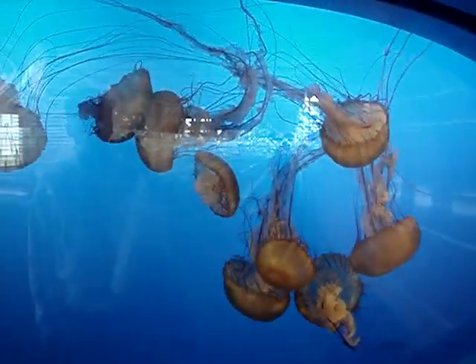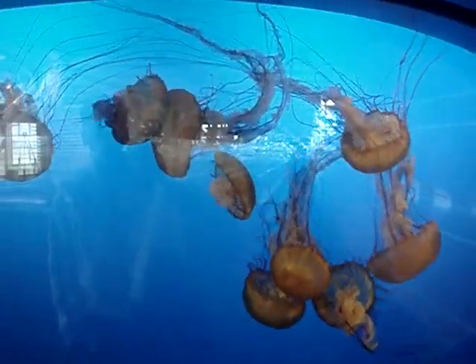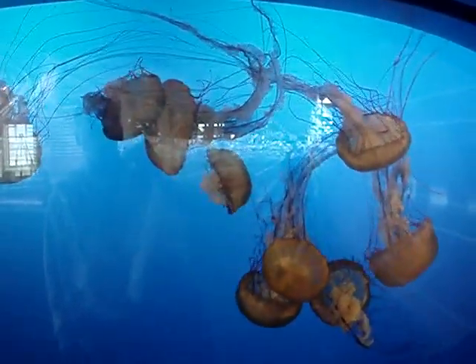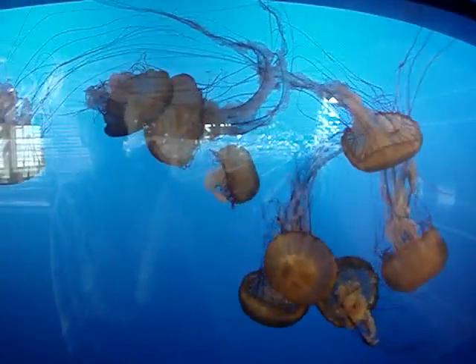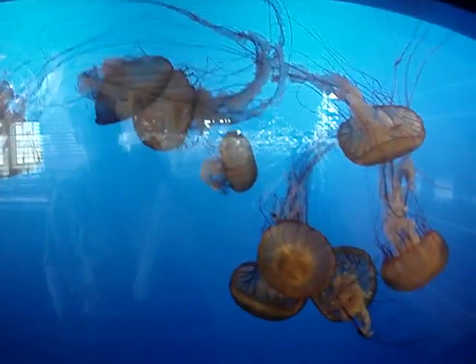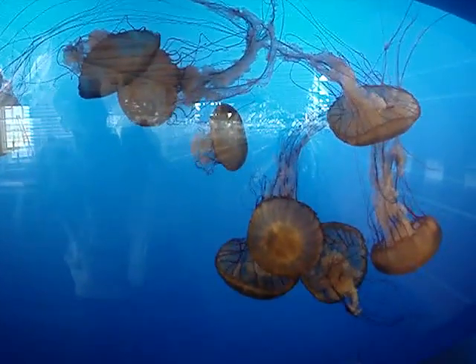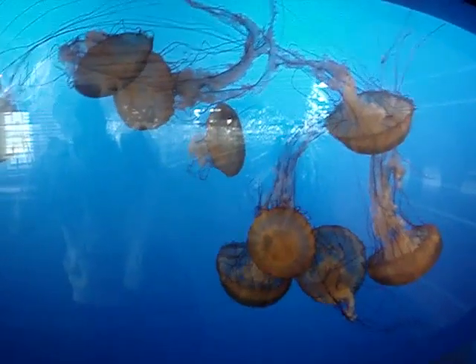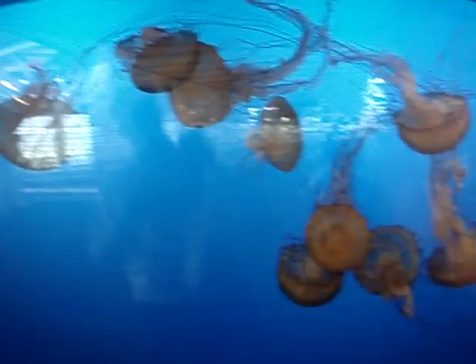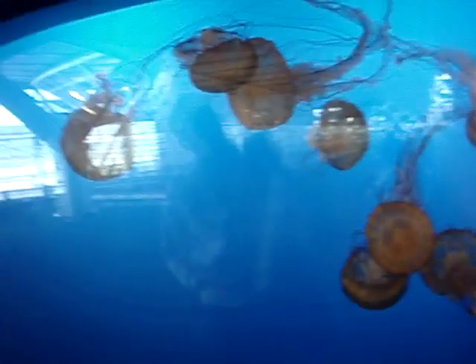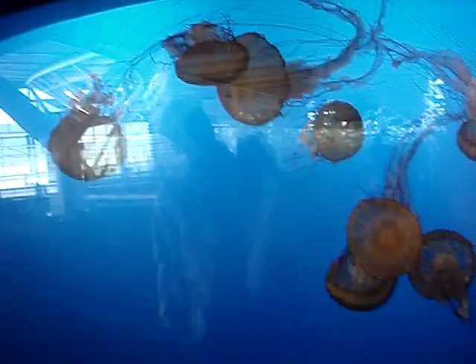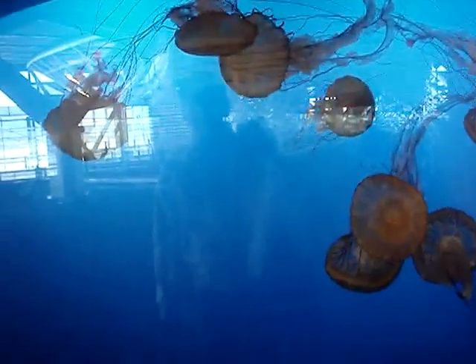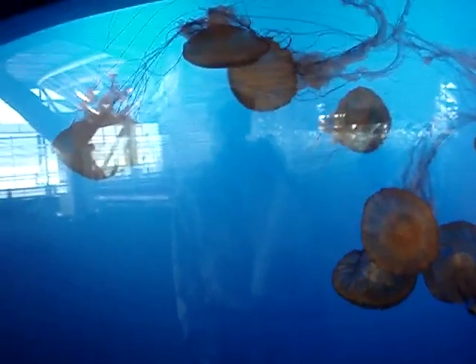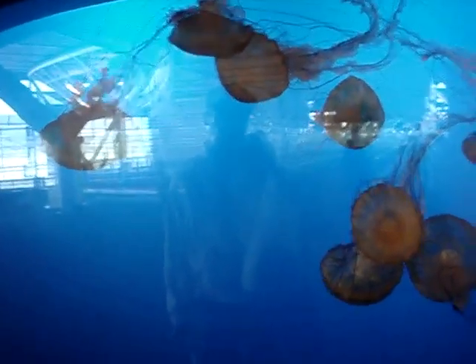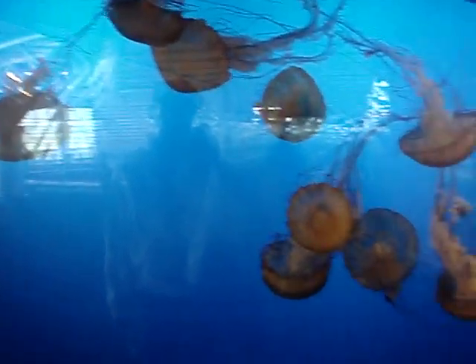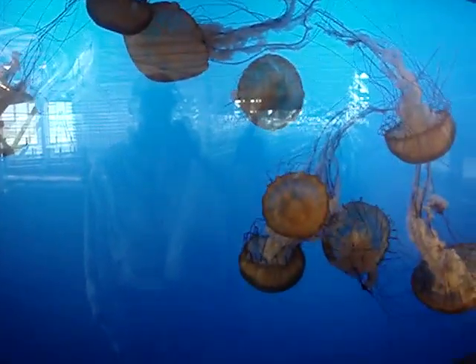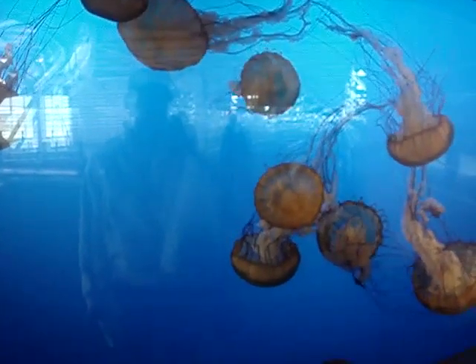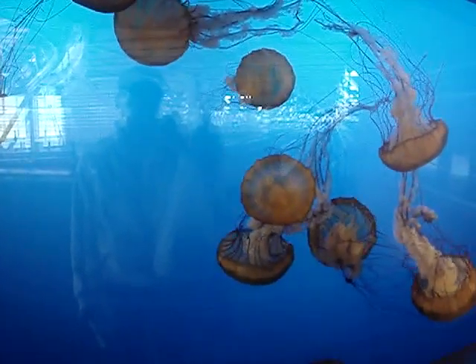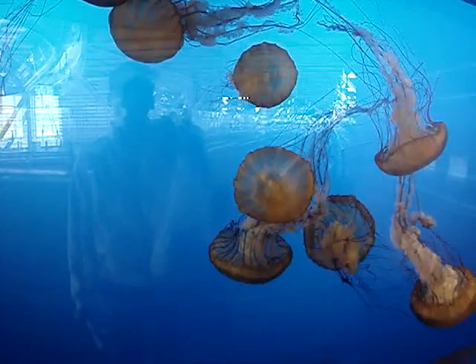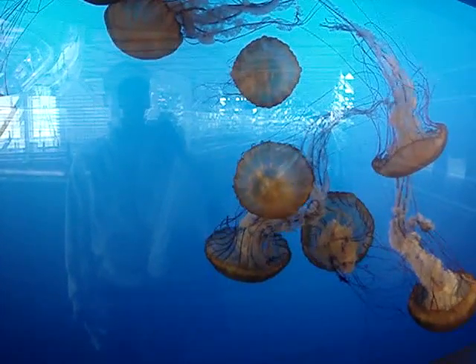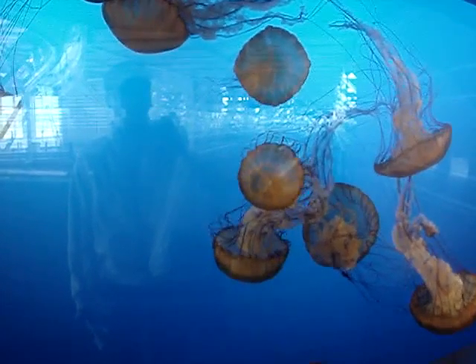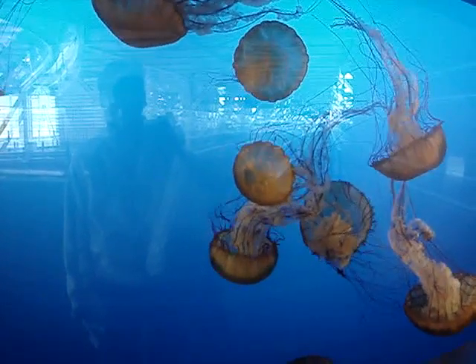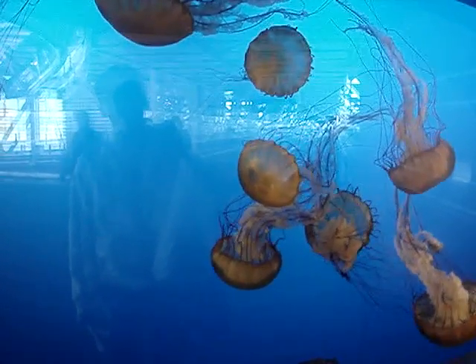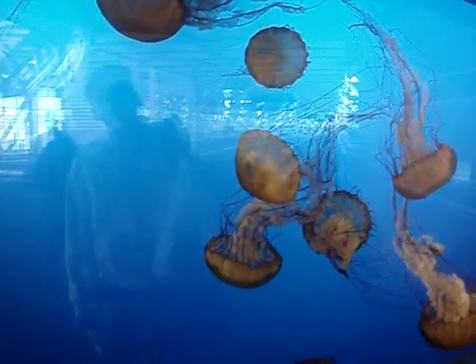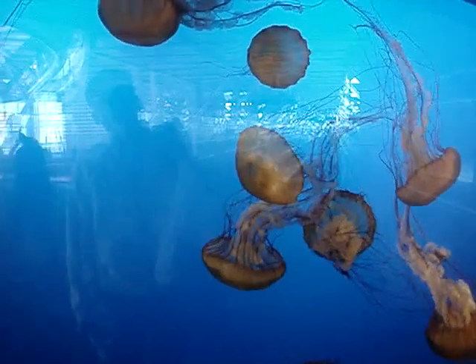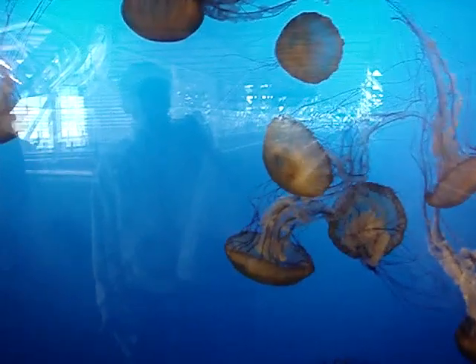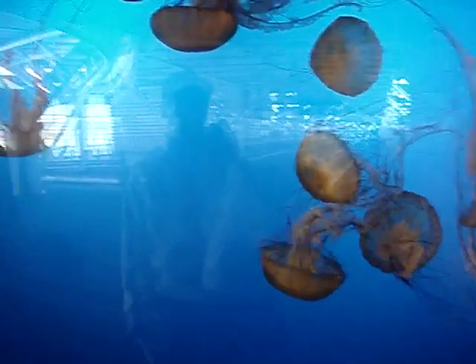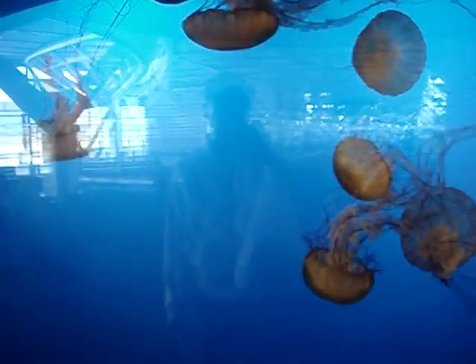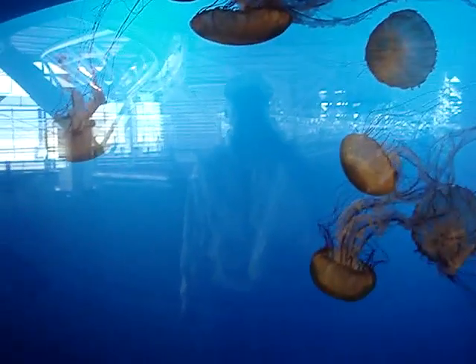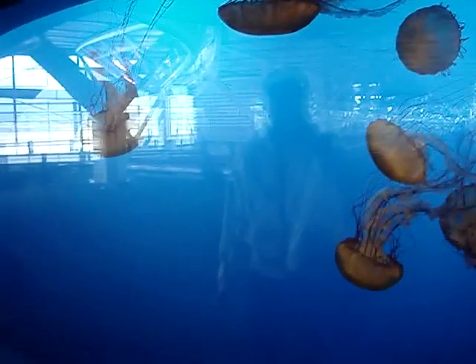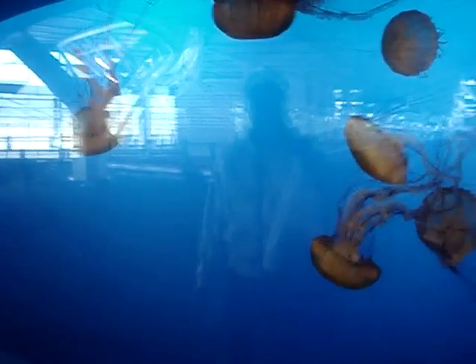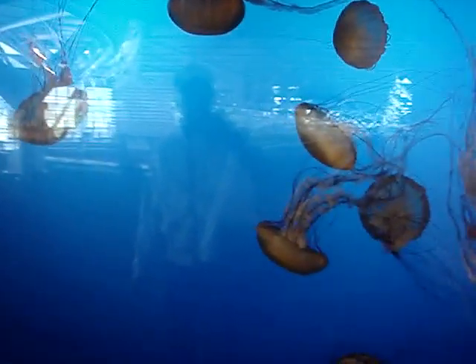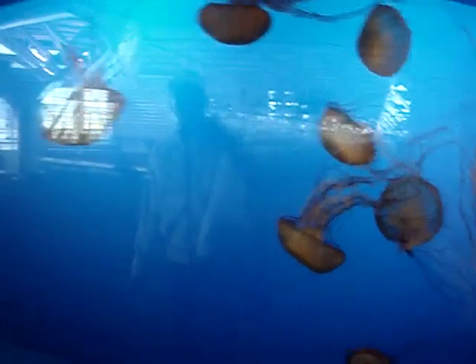So I'm in Vancouver Airport and for some reason they have an aquarium full of jellyfish. This is a nice little view of them.